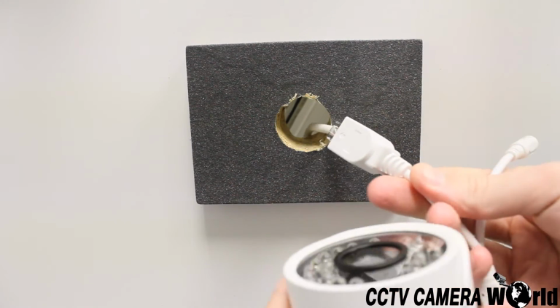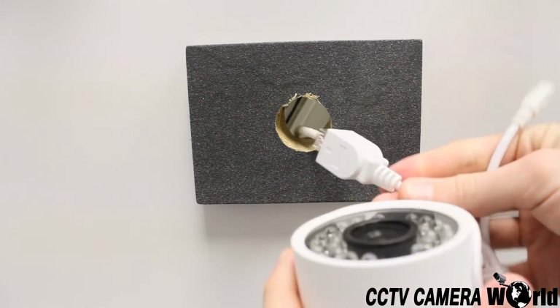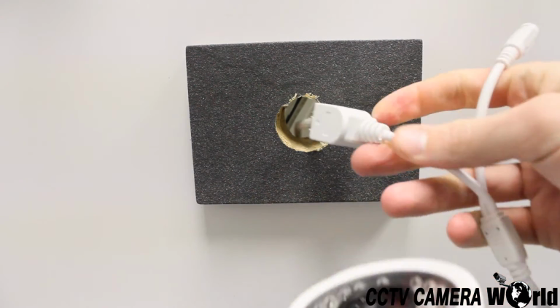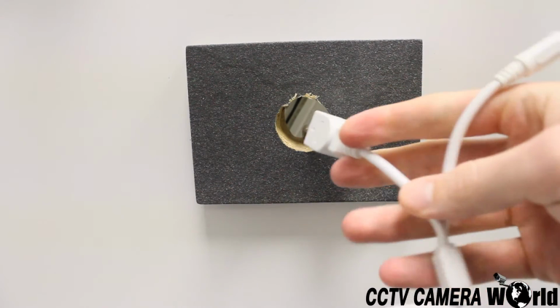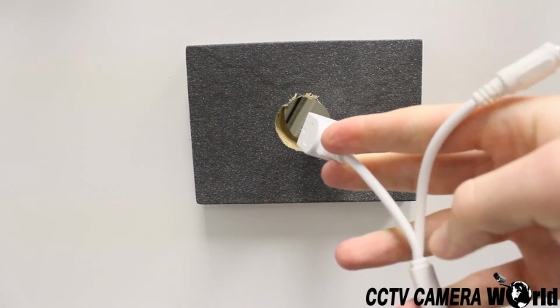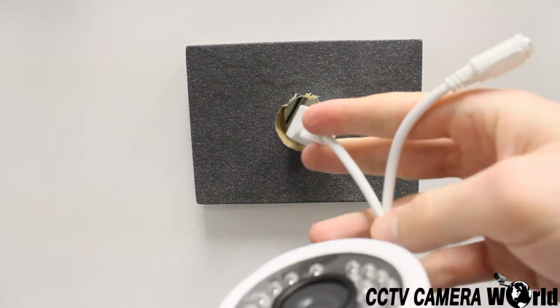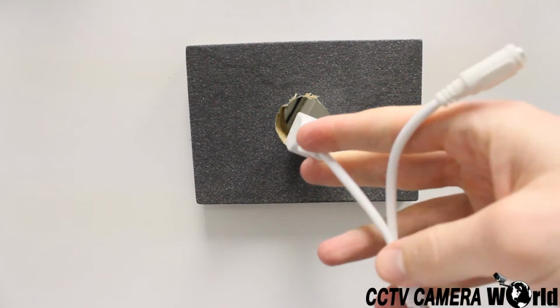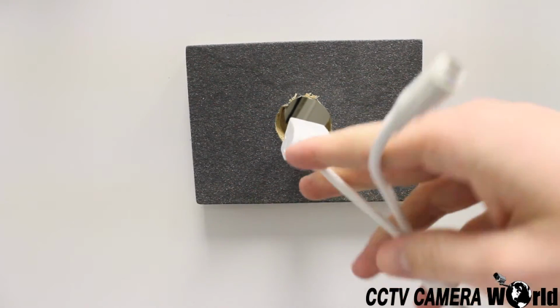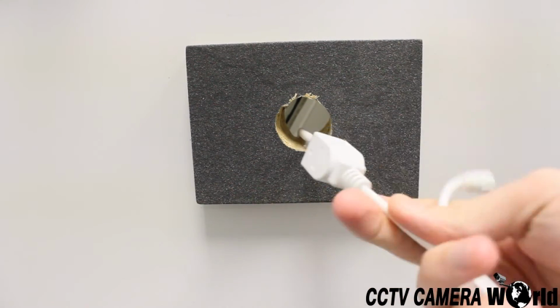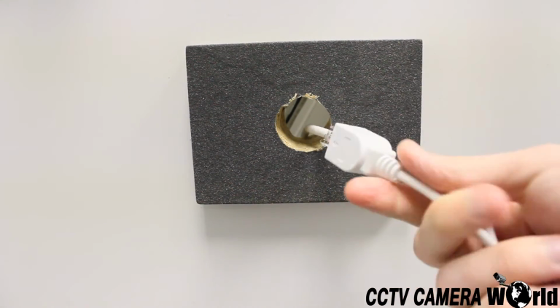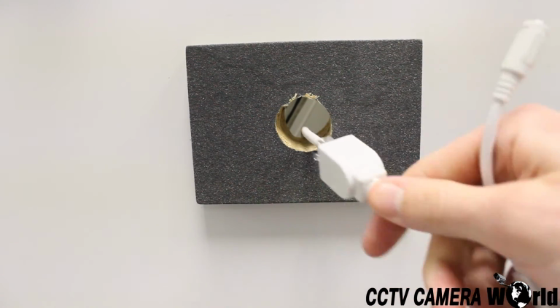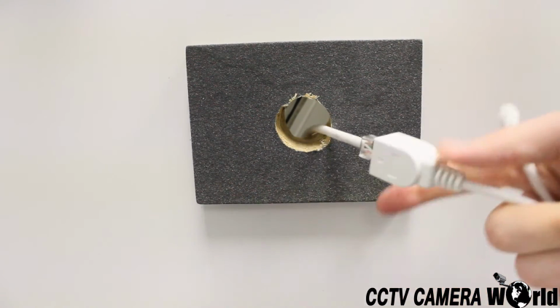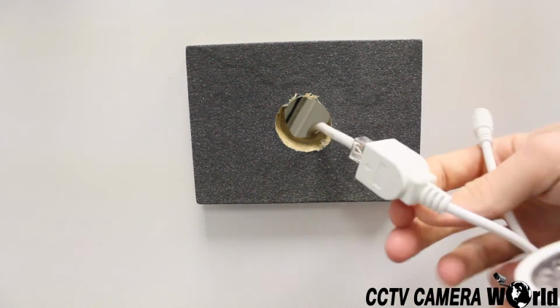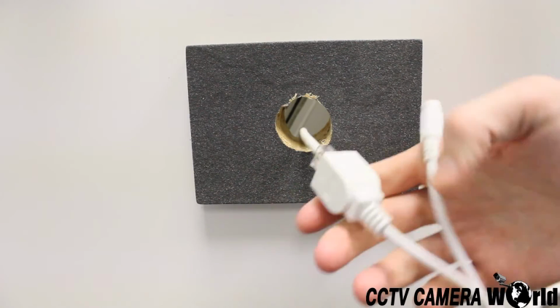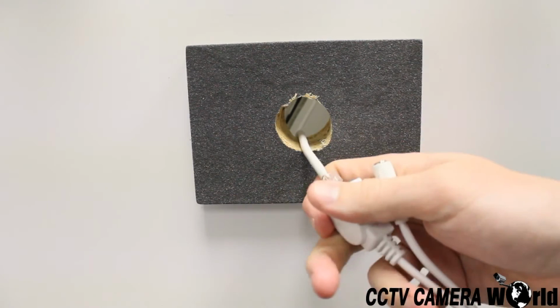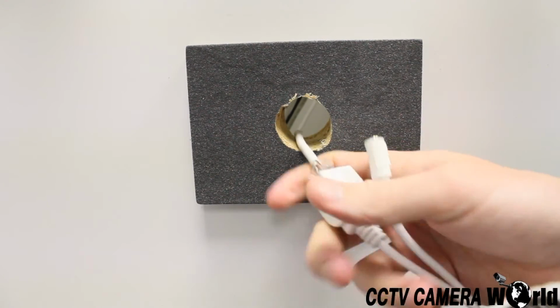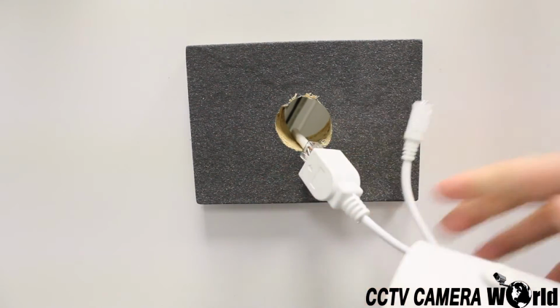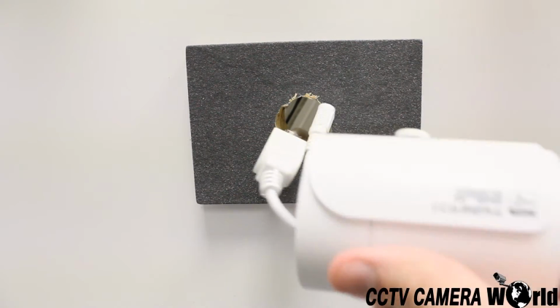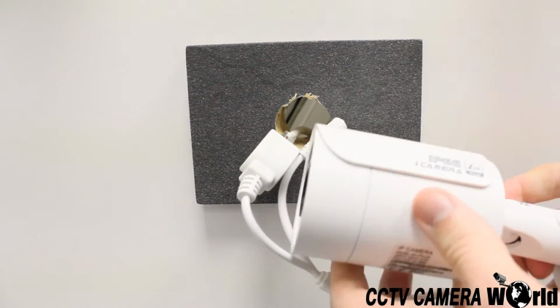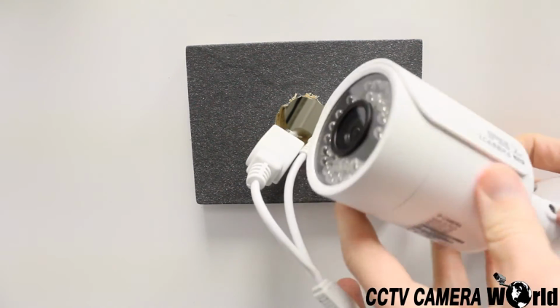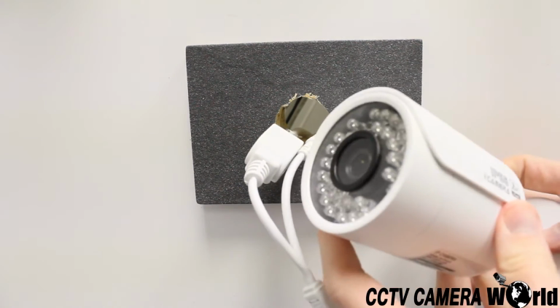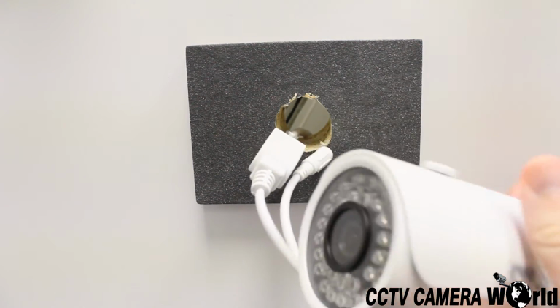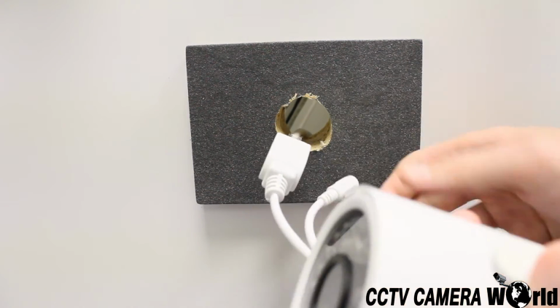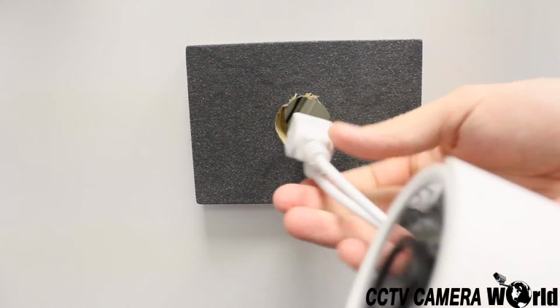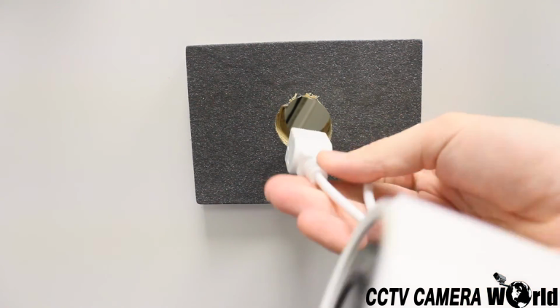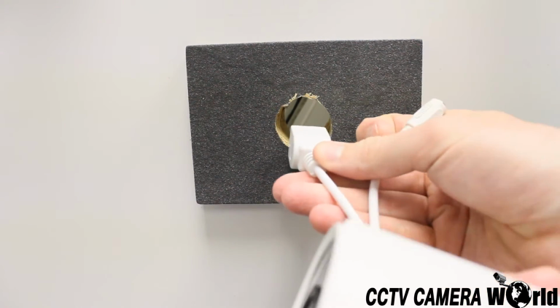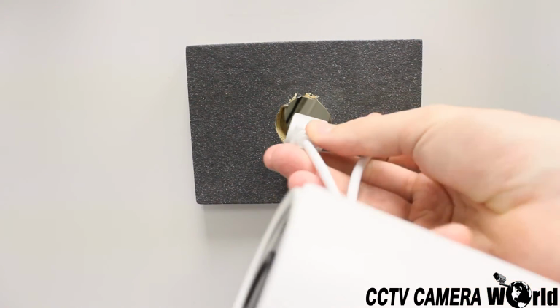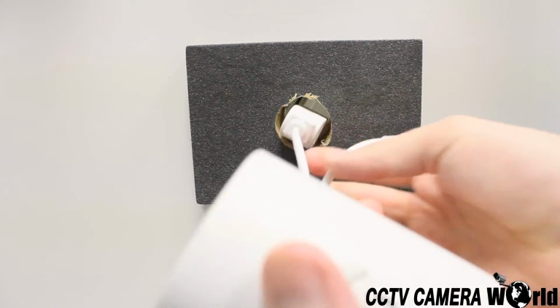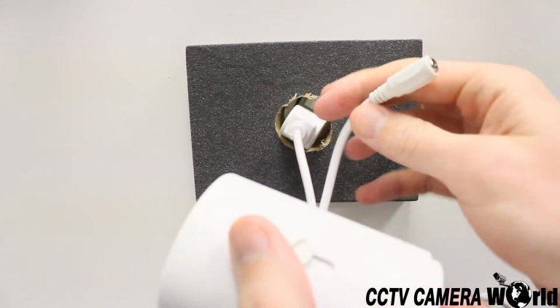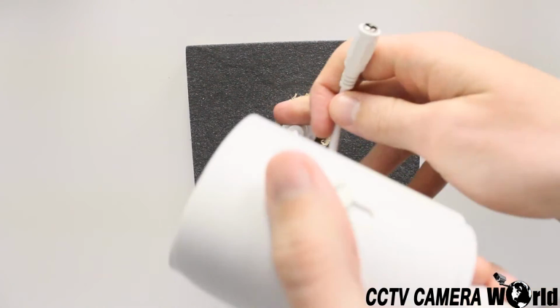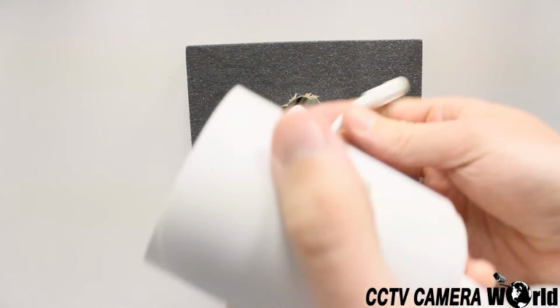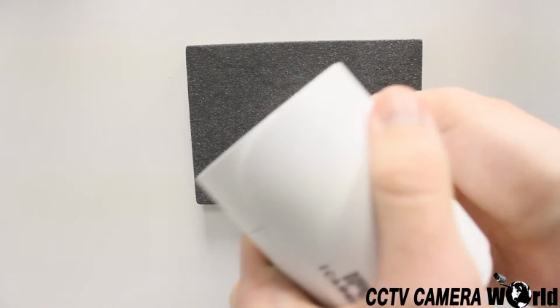It is important to note that even while the camera itself is weatherproof, the pigtail is not. For this reason, make sure that if your cameras are mounted outside, the pigtails are secured inside the wall.